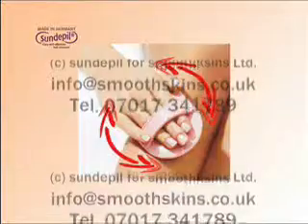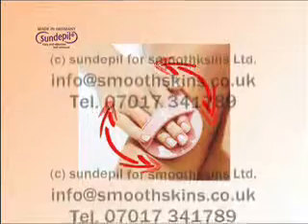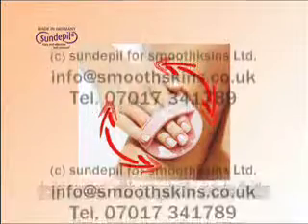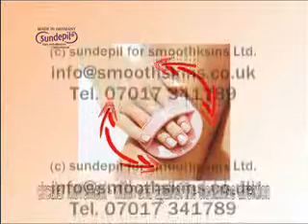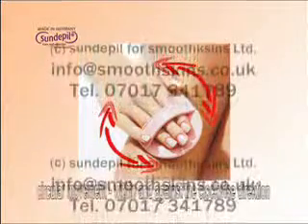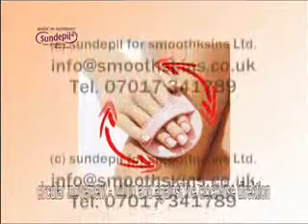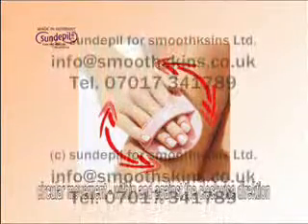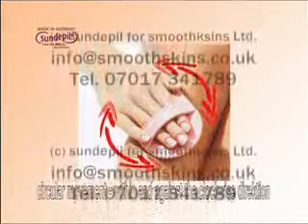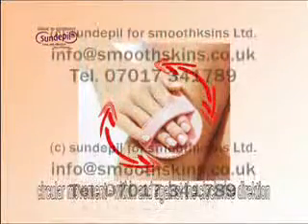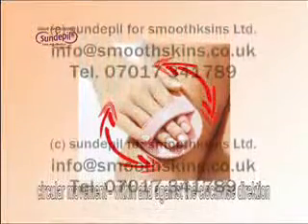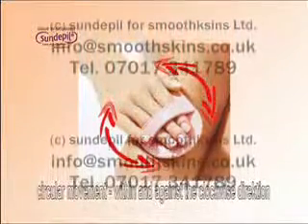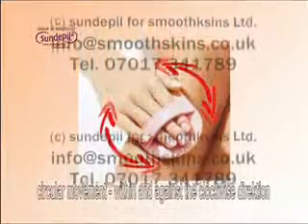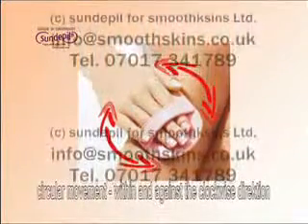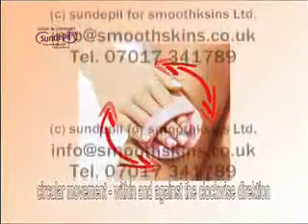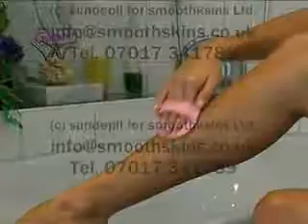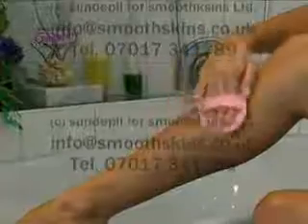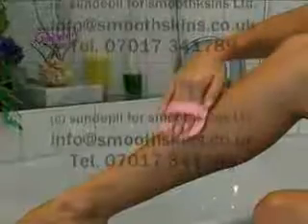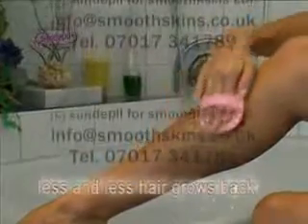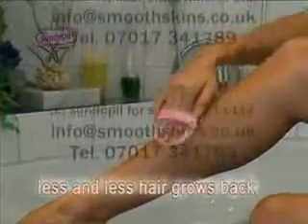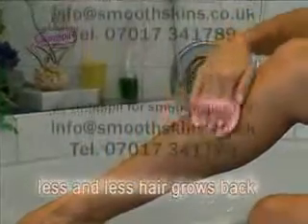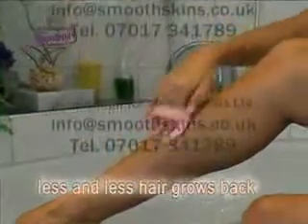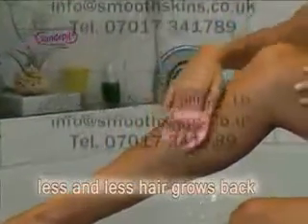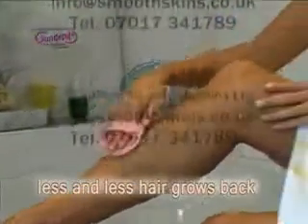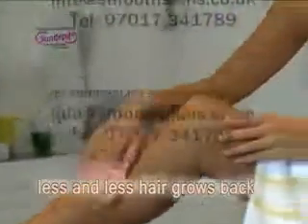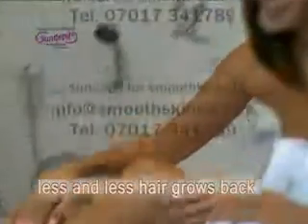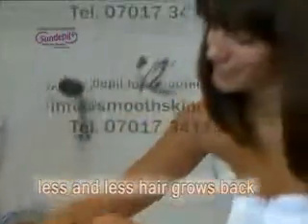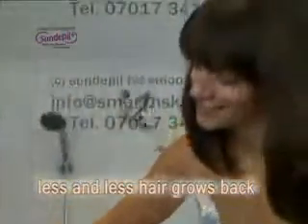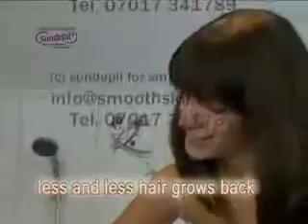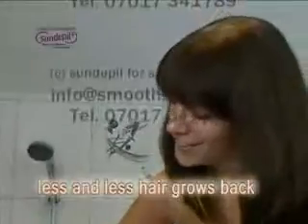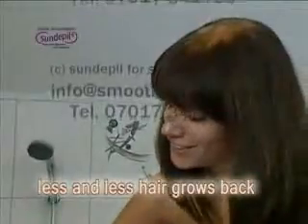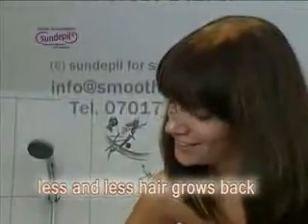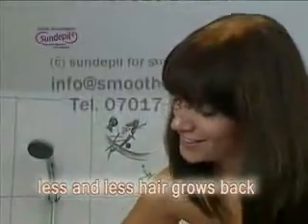Sundepeal is splendidly suitable for sensitive areas and will never leave these unsightly razor bumps. Sundepeal pads are always used by circular movements within and against the clockwise direction. Best of all, each time you use Sundepeal, less and less hair grows back, and it grows back finer and slower each time.